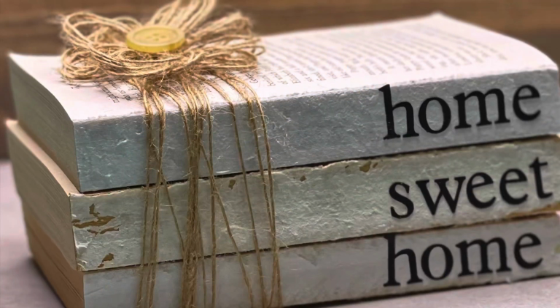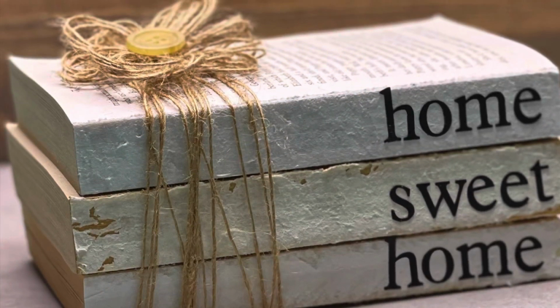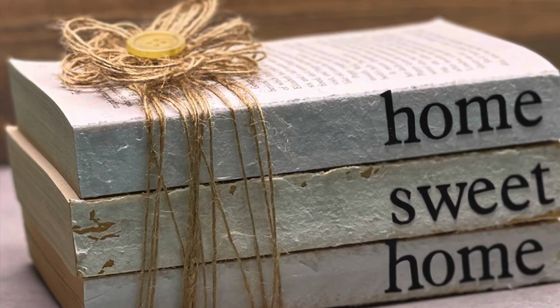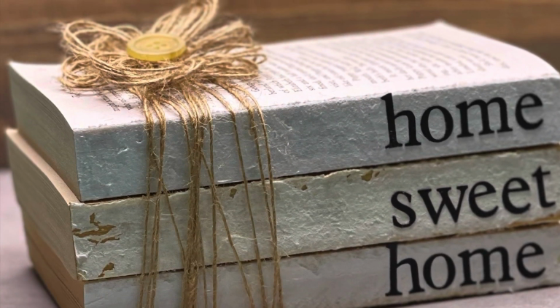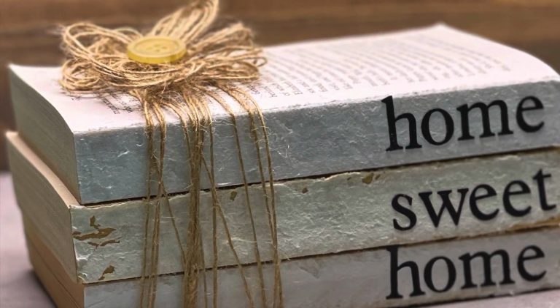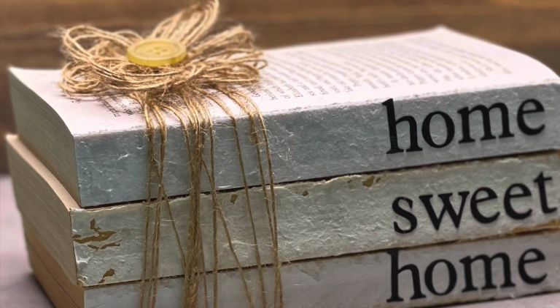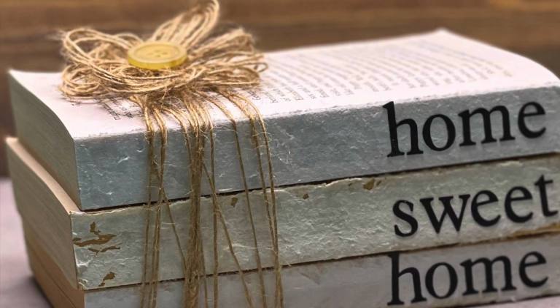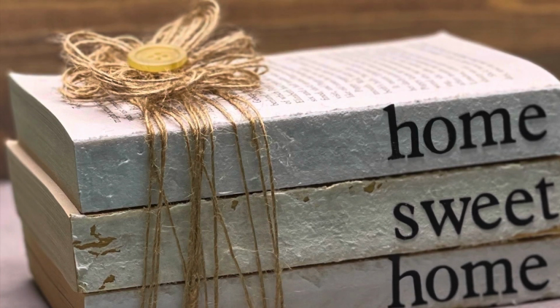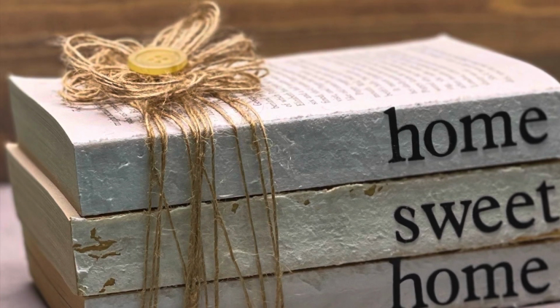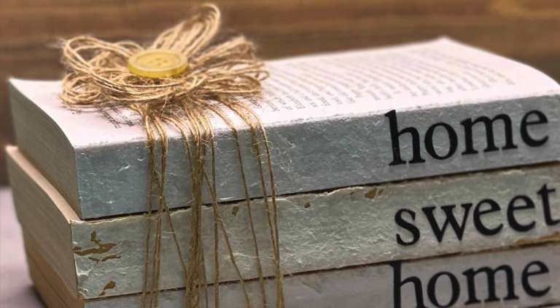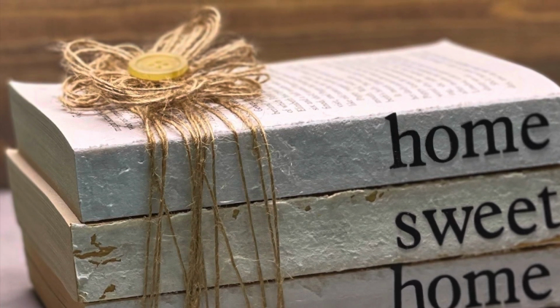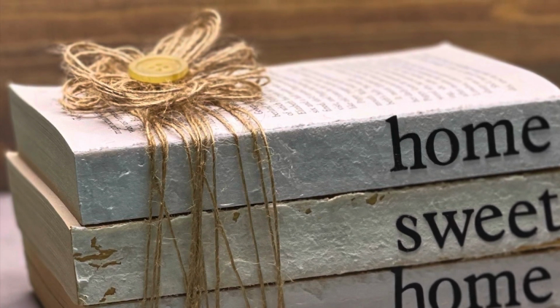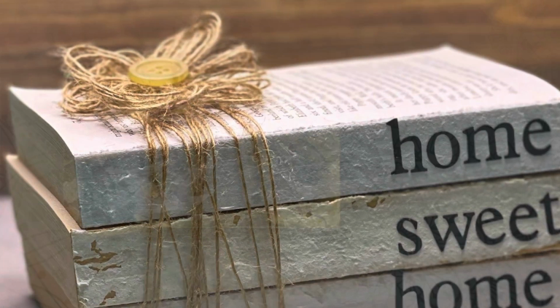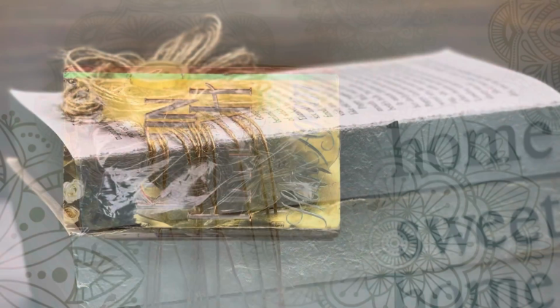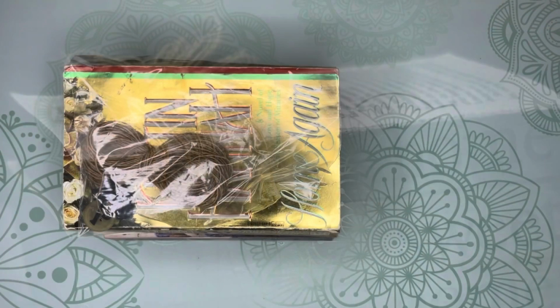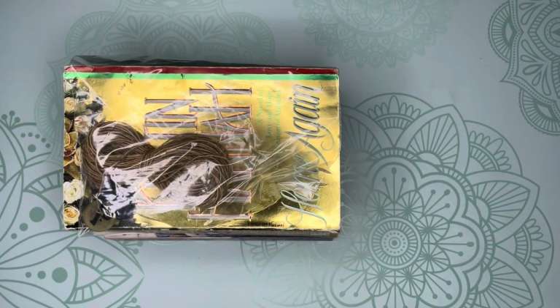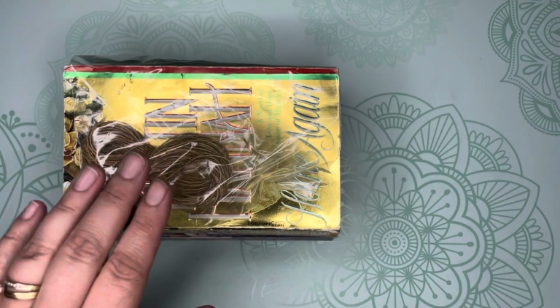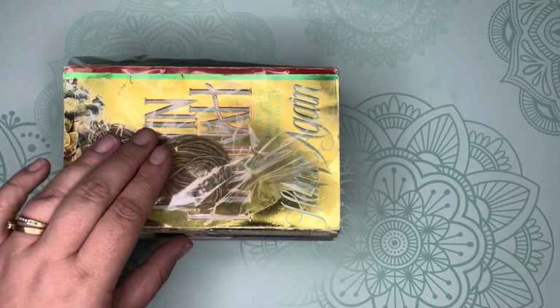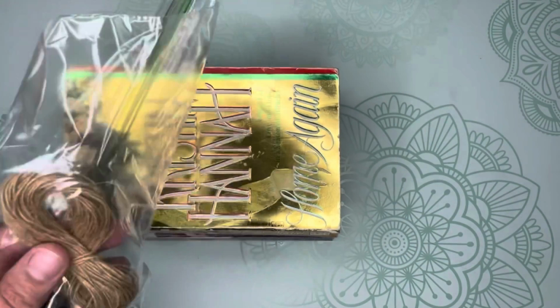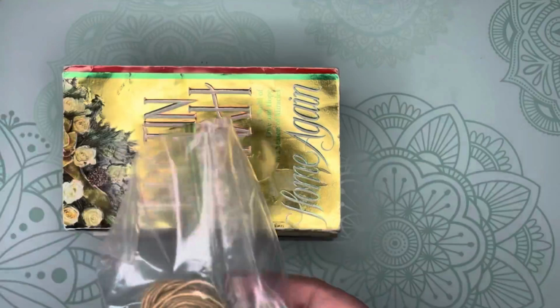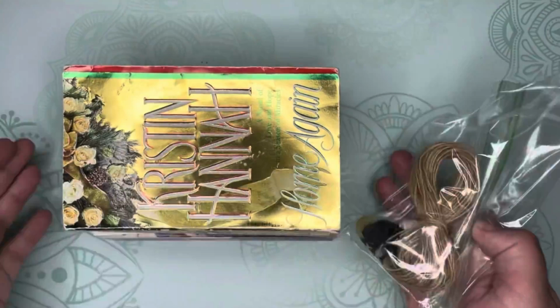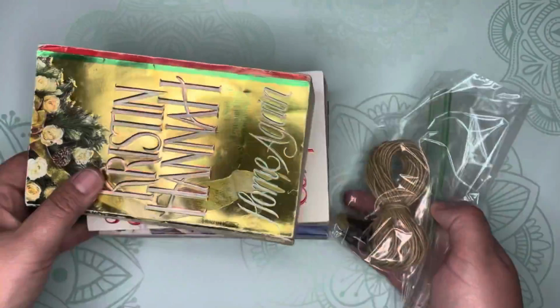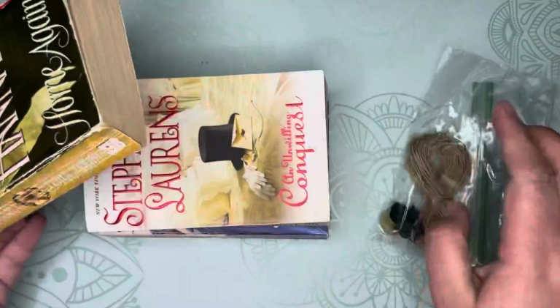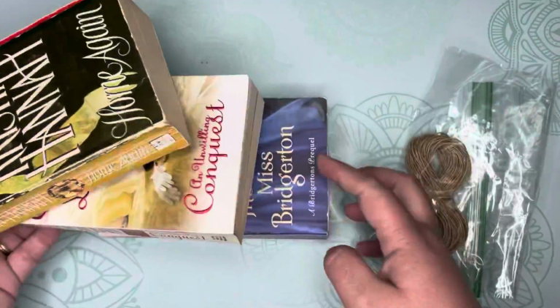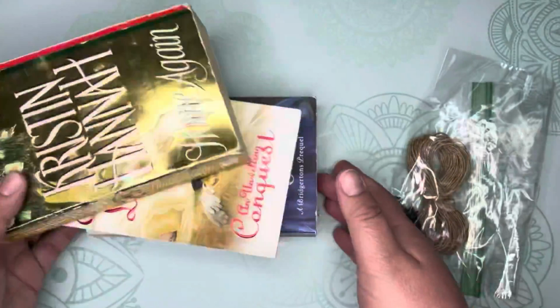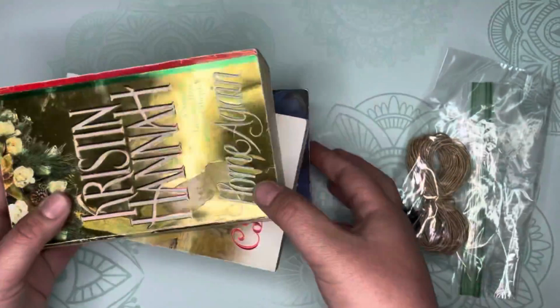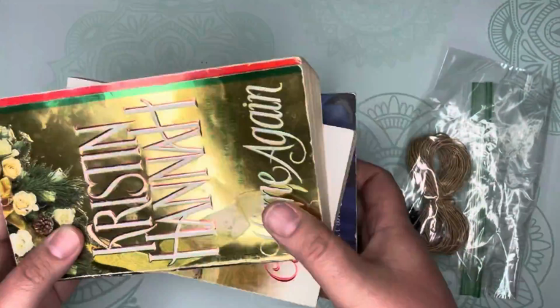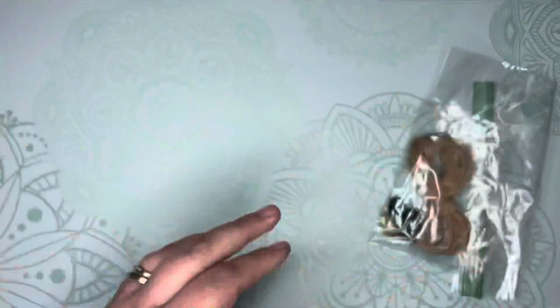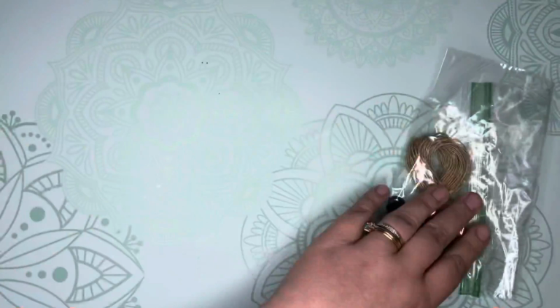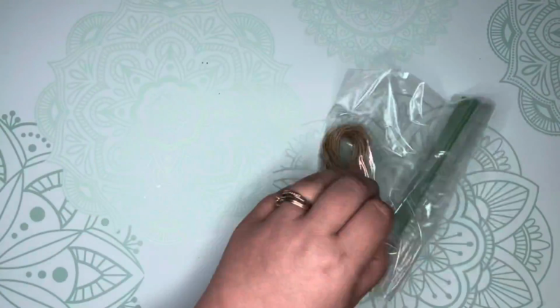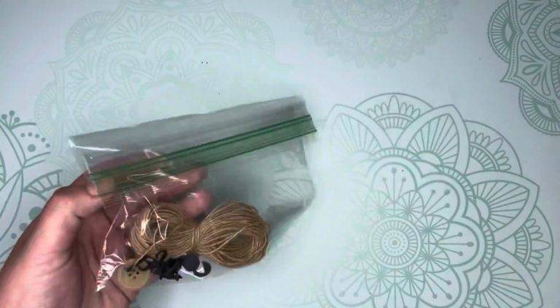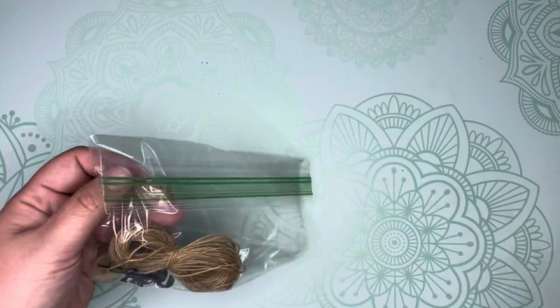Hello, today I'm going to show you how to recreate this cute farmhouse book stack. Included with your take and make craft kit are three used books, twine, buttons, and letters.